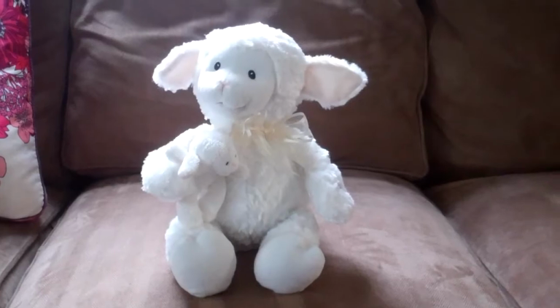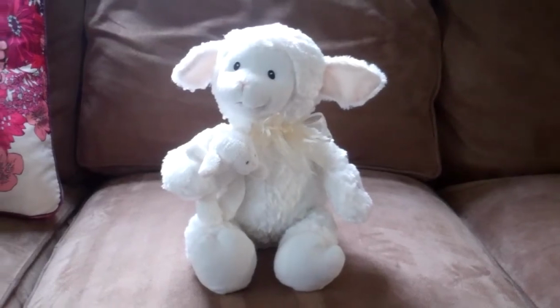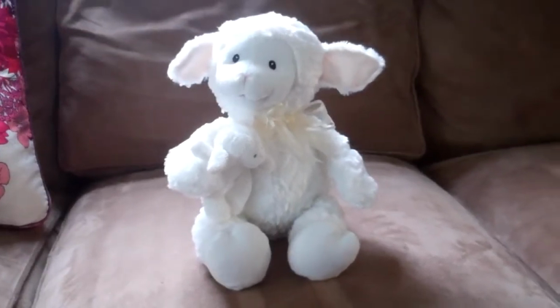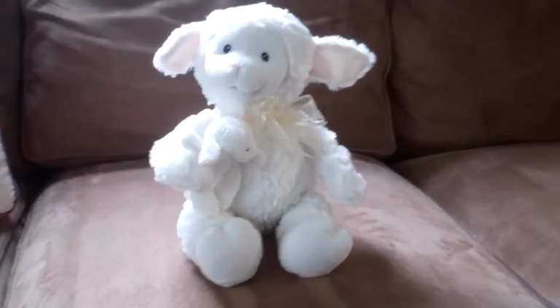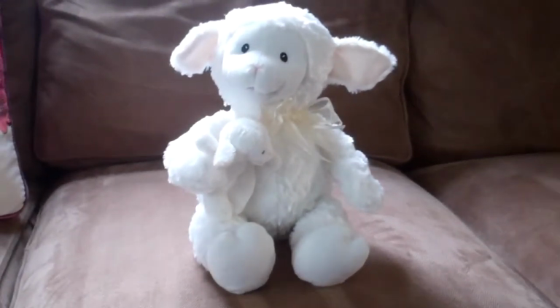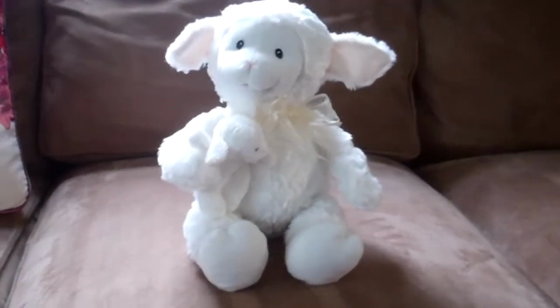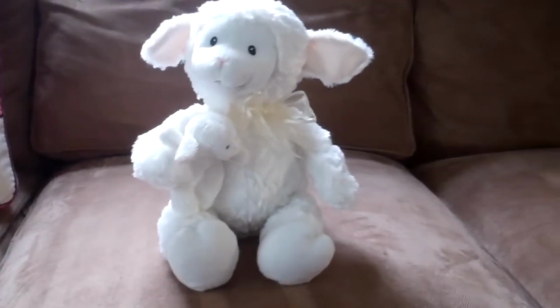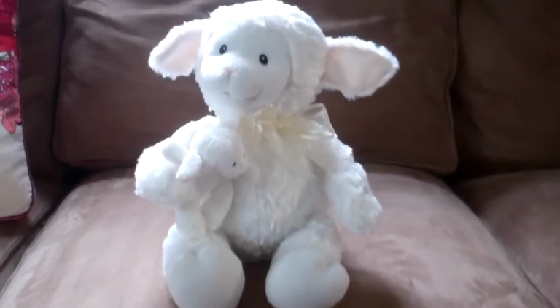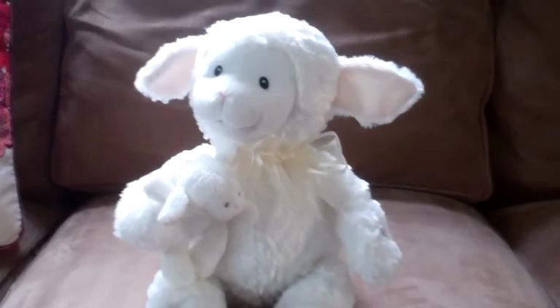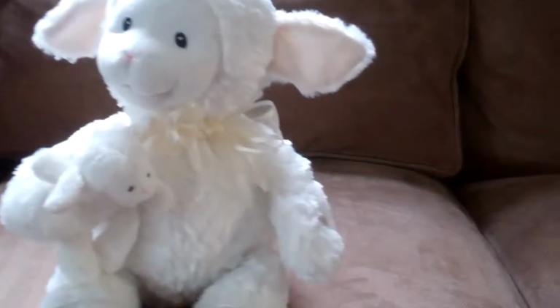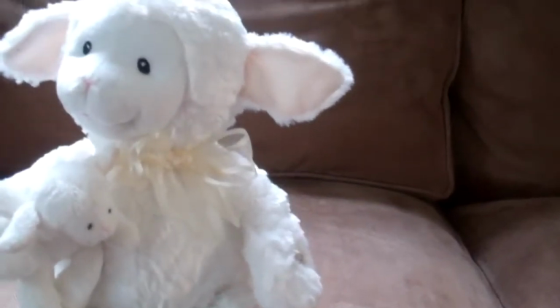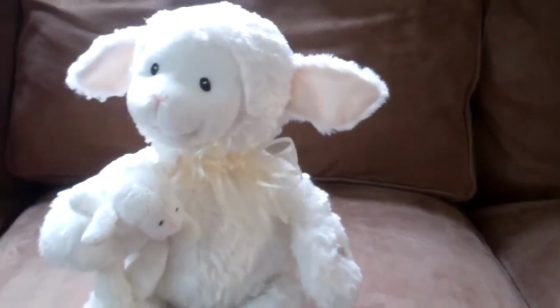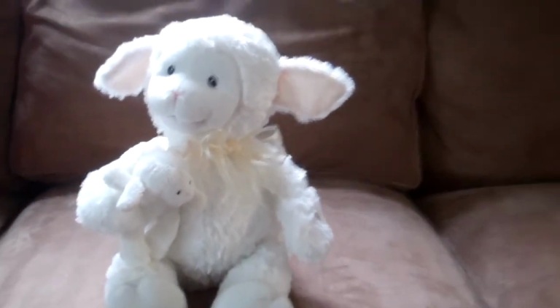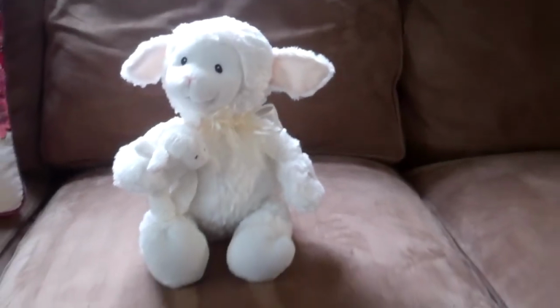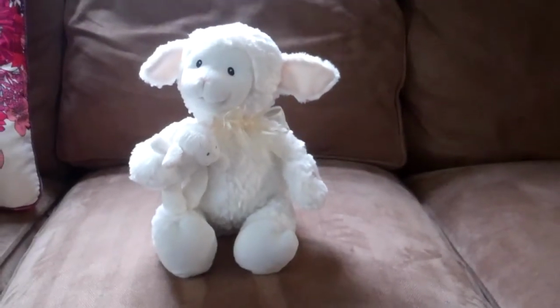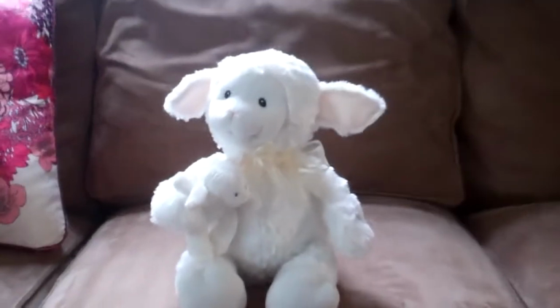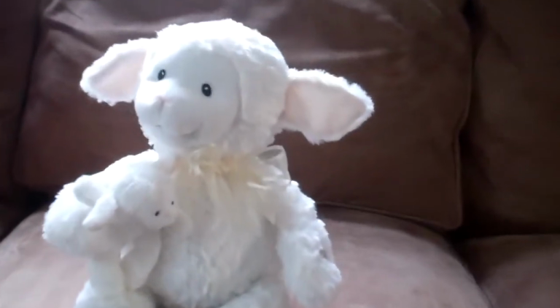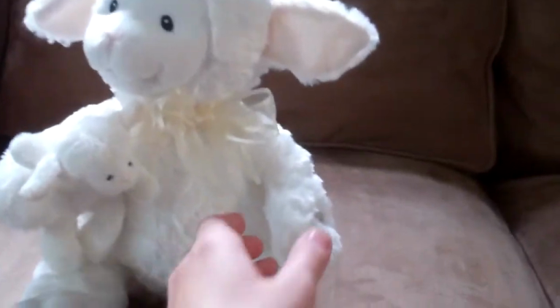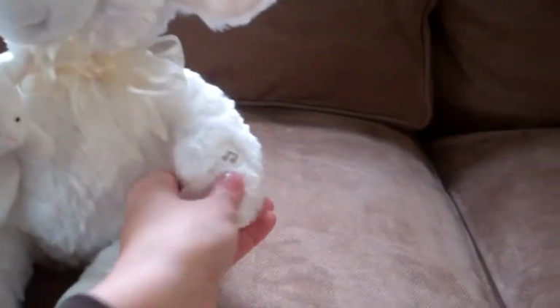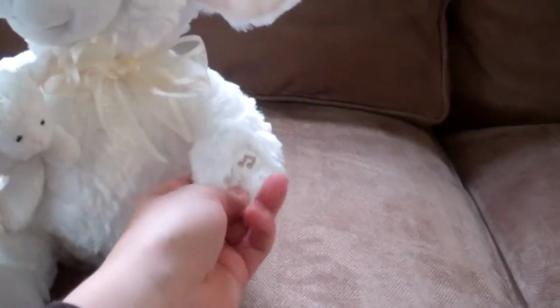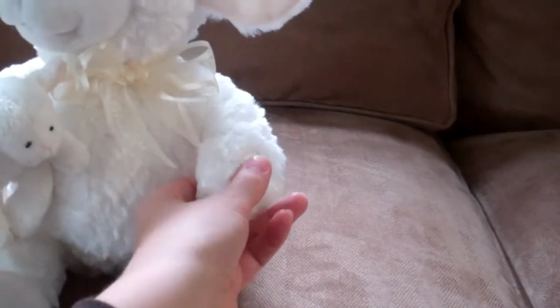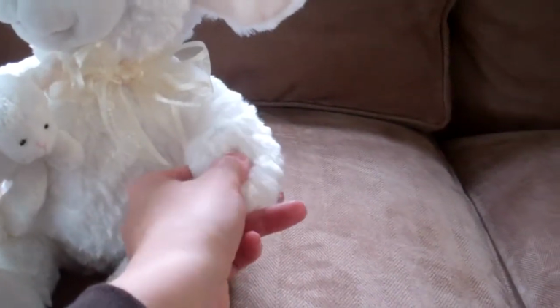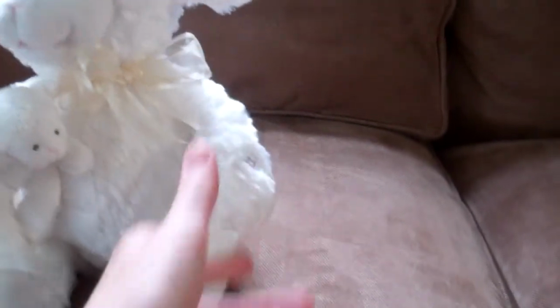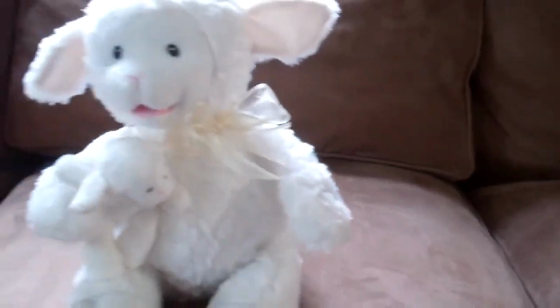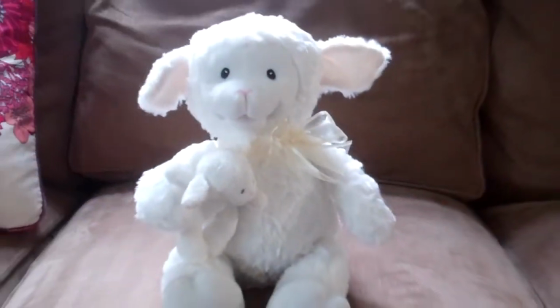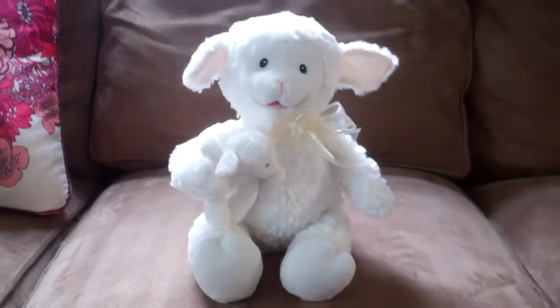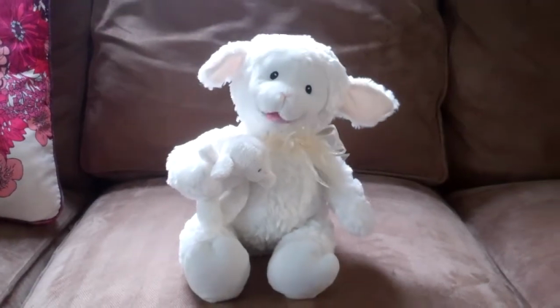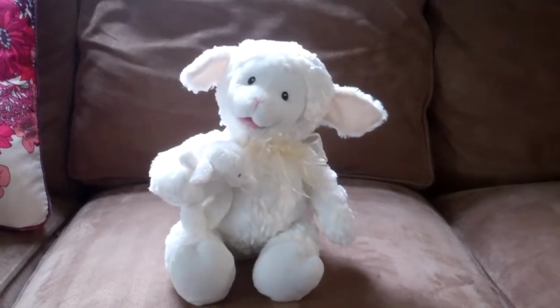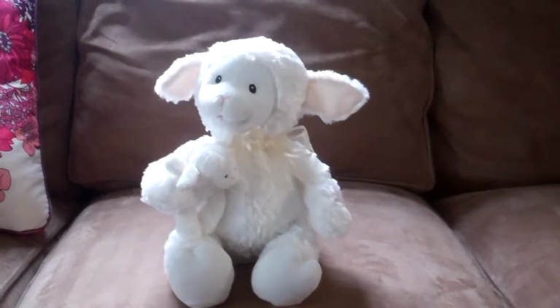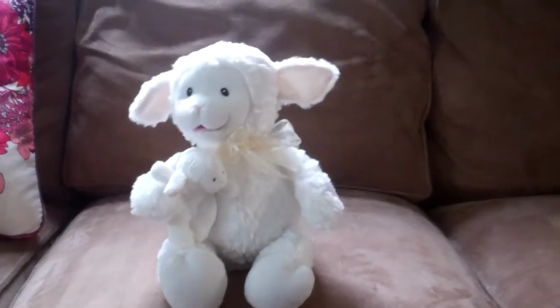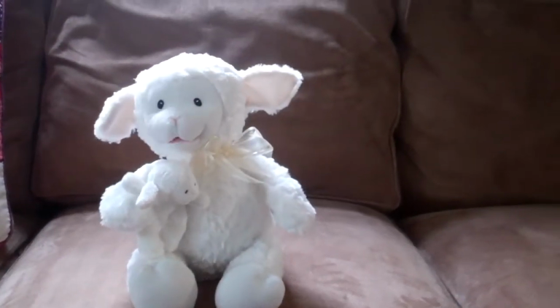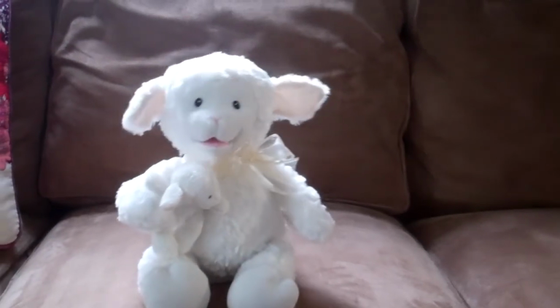But not only is she cute, she is lifelike. She goes from sitting here, adorable, to pressing this button. Here, sweetheart, I'm going to tell you some of your favorite nursery rhymes.